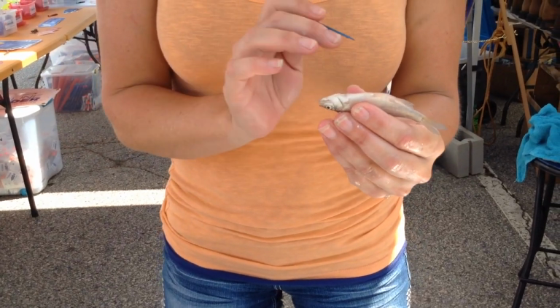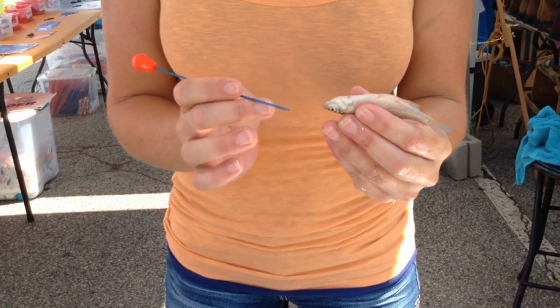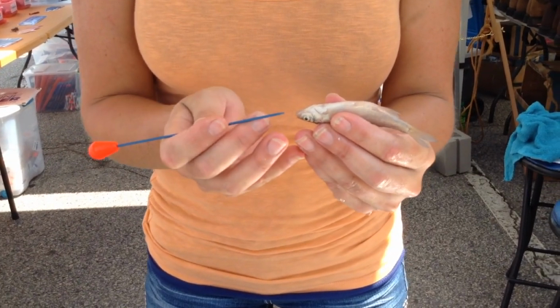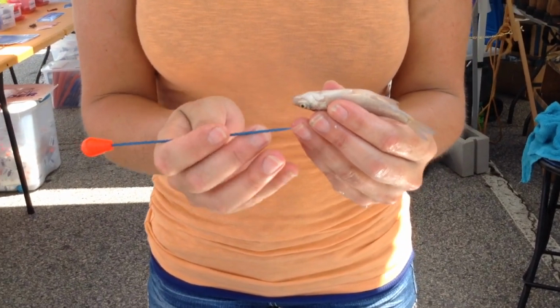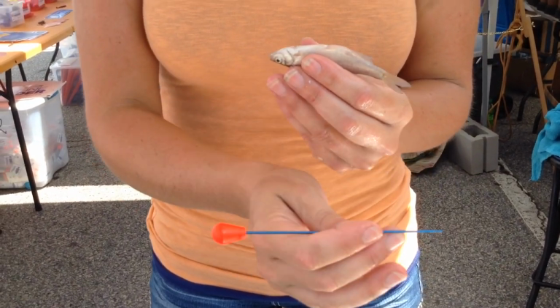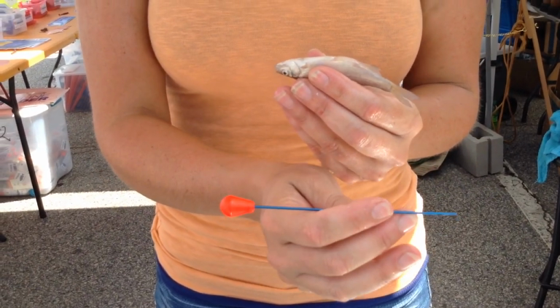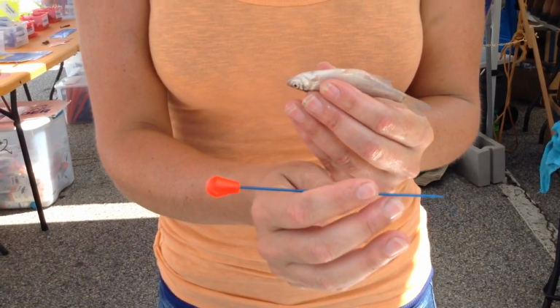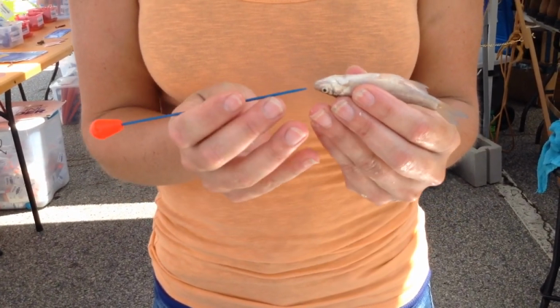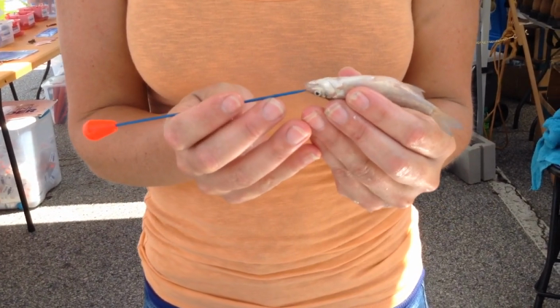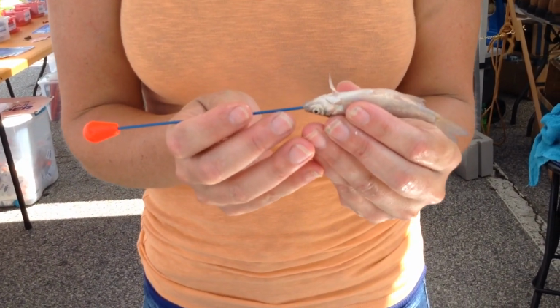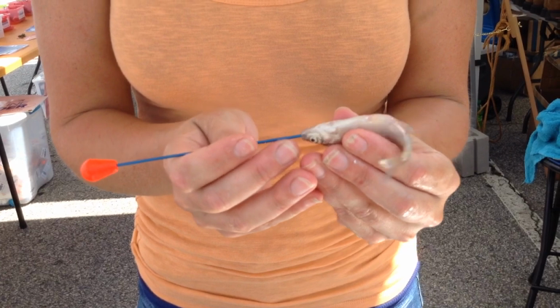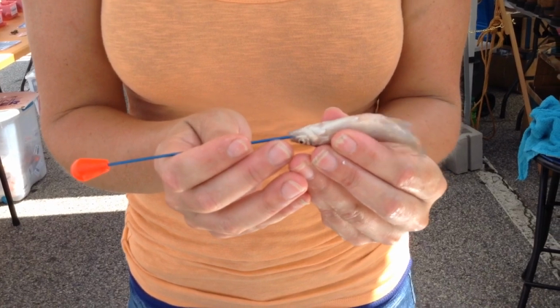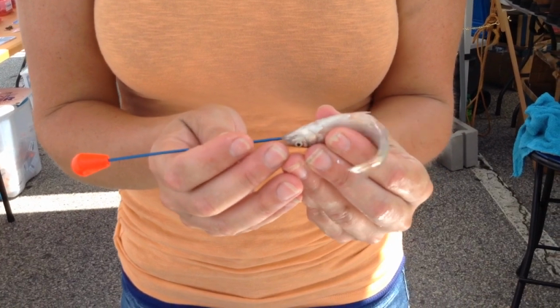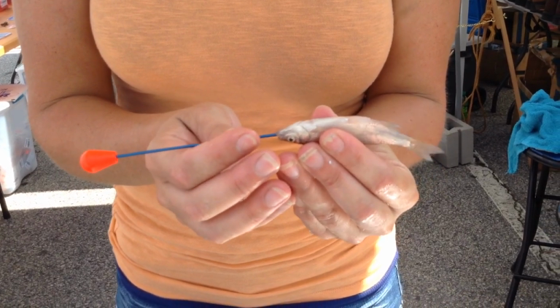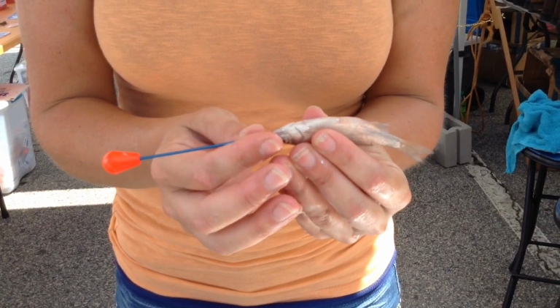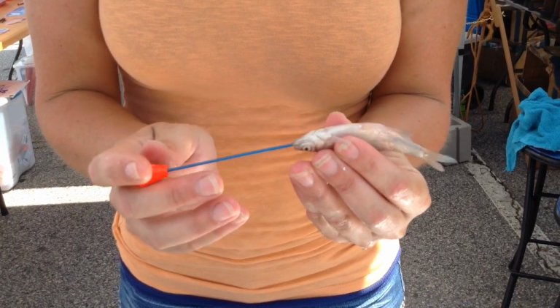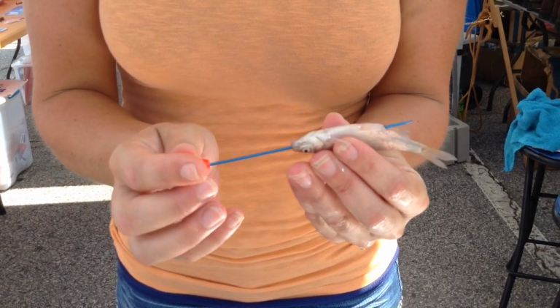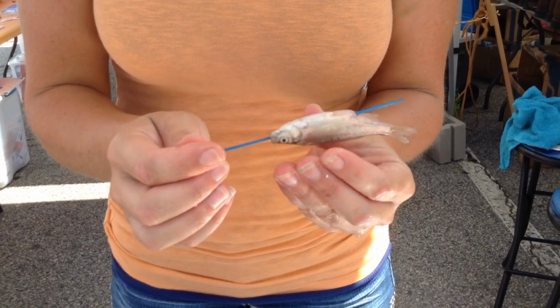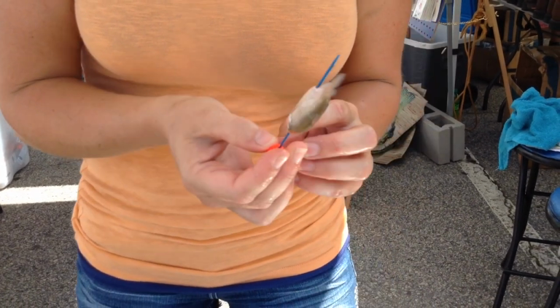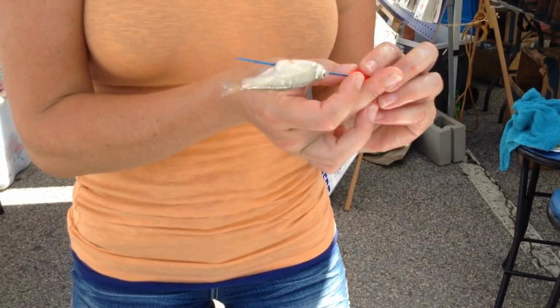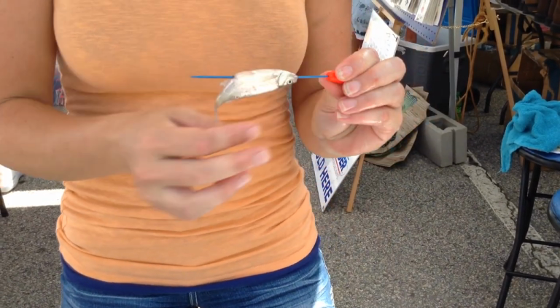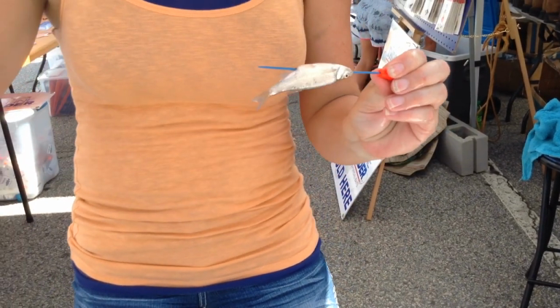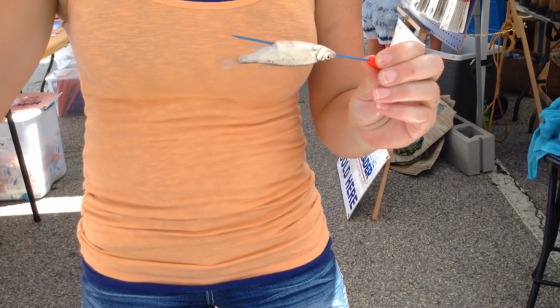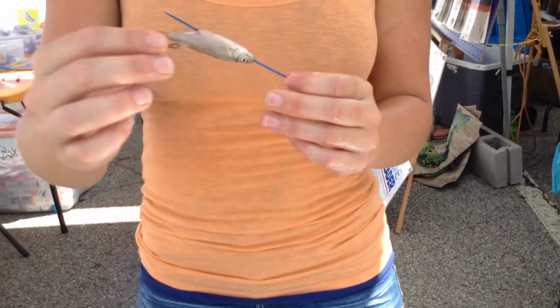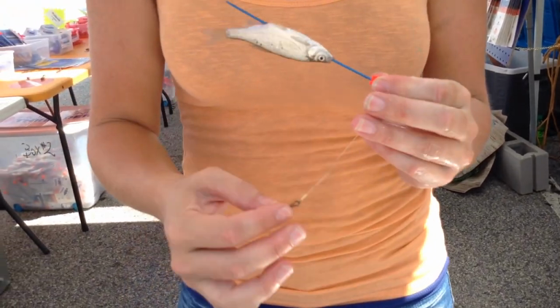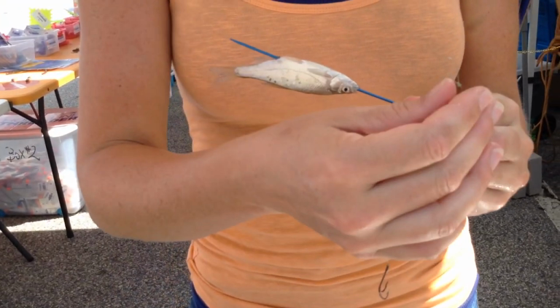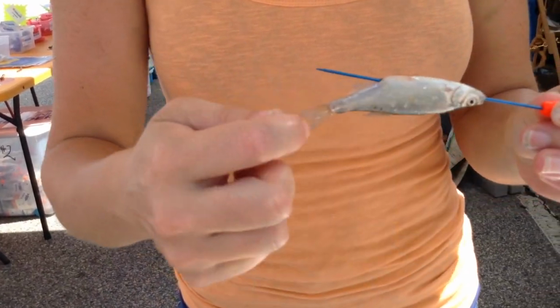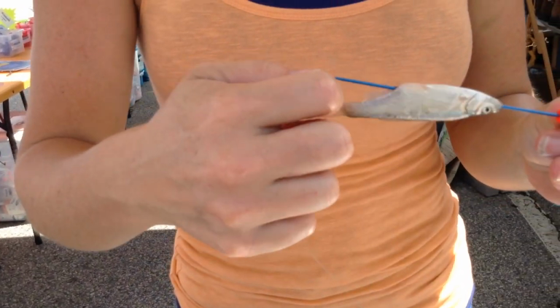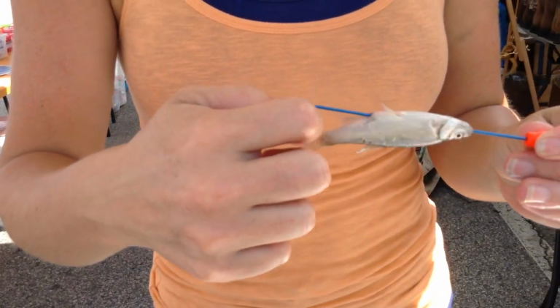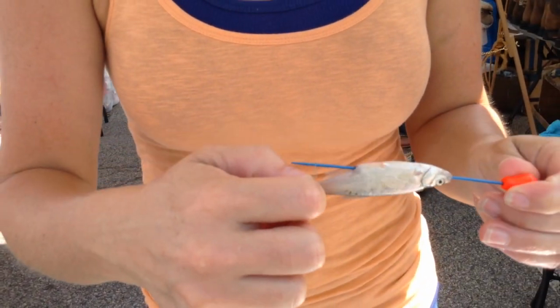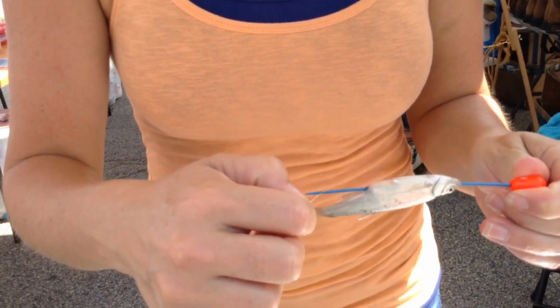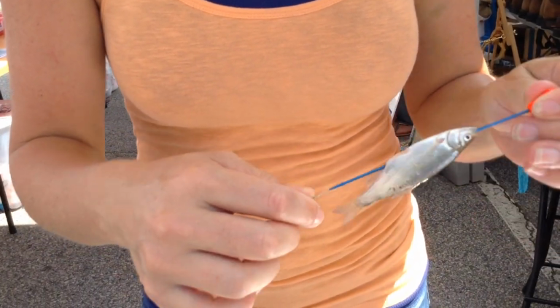Hold your bait fish upside down, take the hook, line, and threader. Go in through the mouth of your bait, follow their straight GI tract right out the butt, then just take your leader and hook the loop of your leader on the notch at the end of that threader.